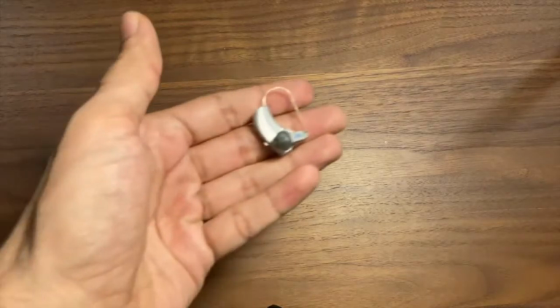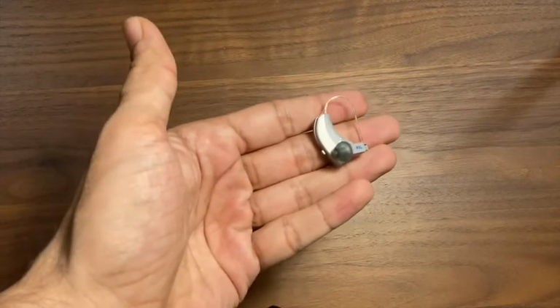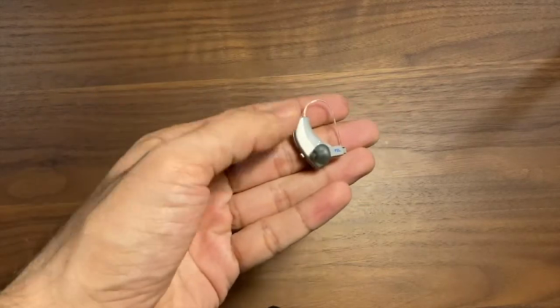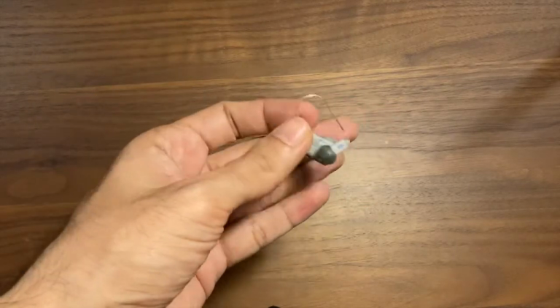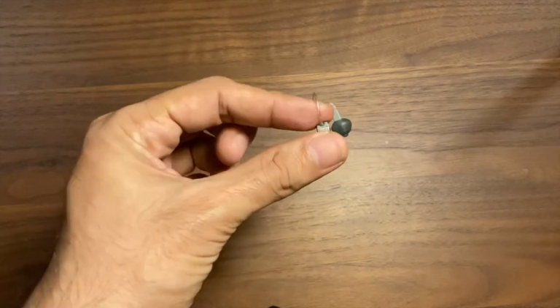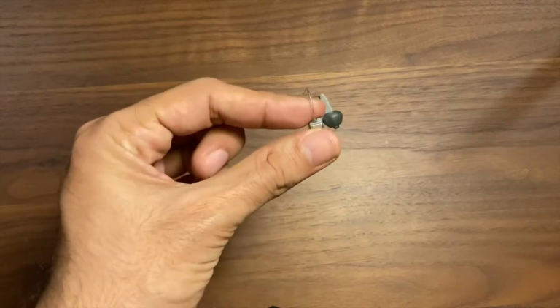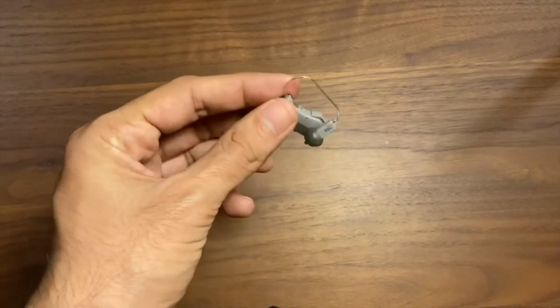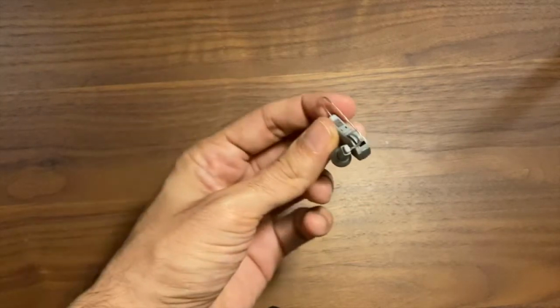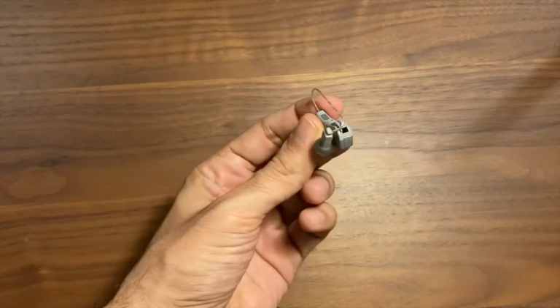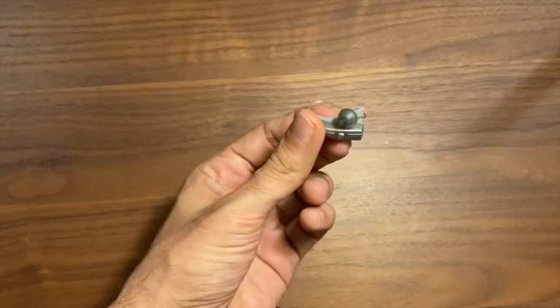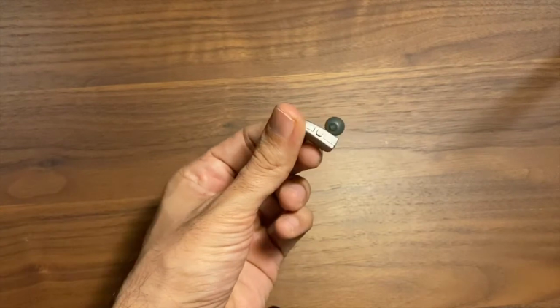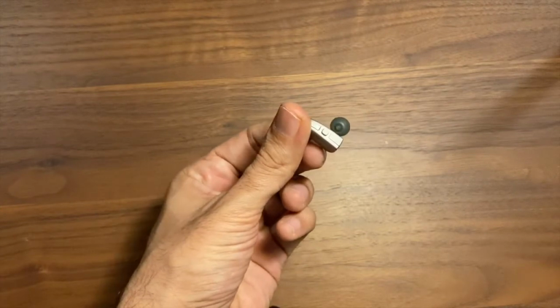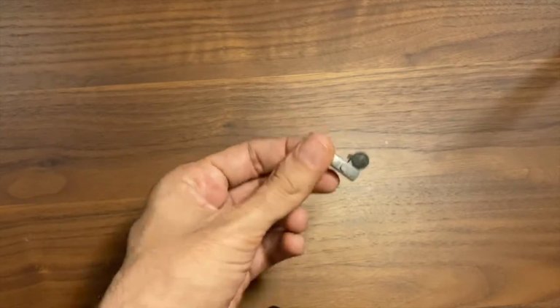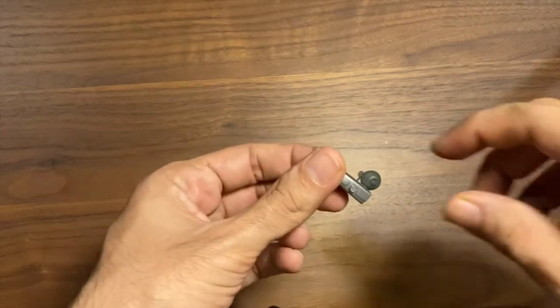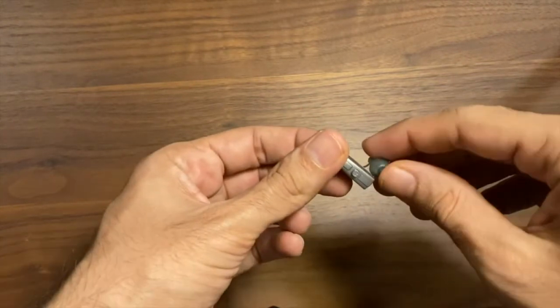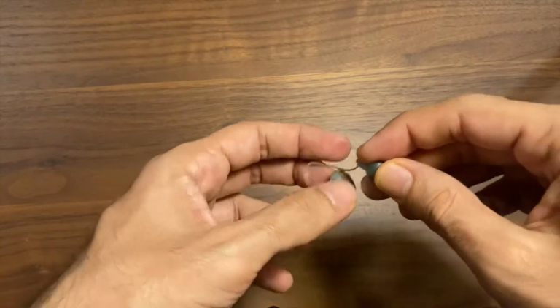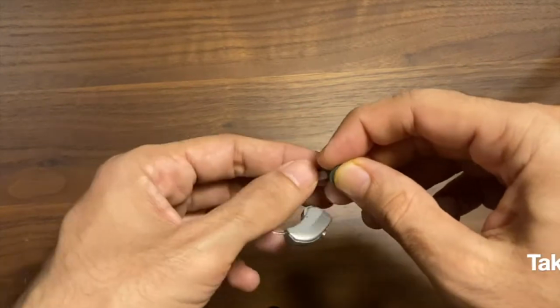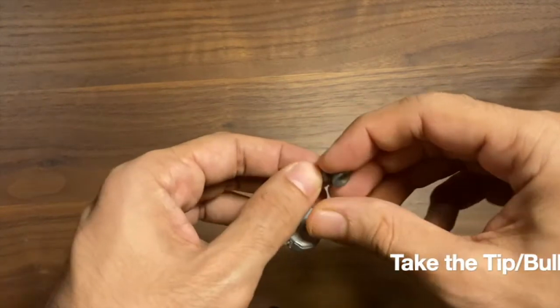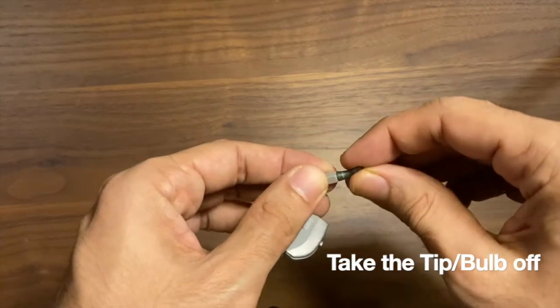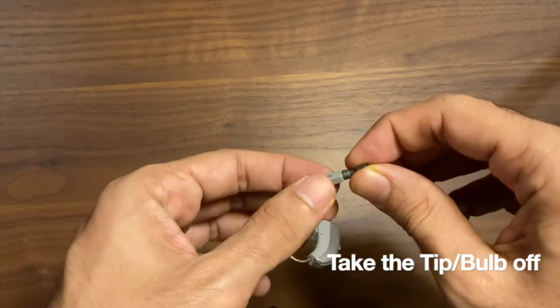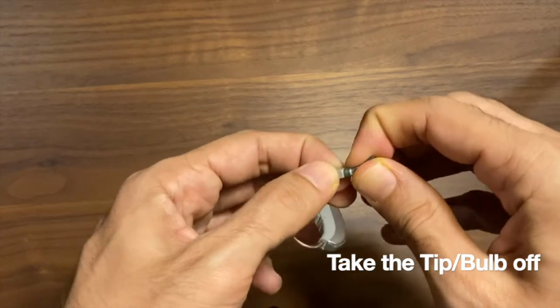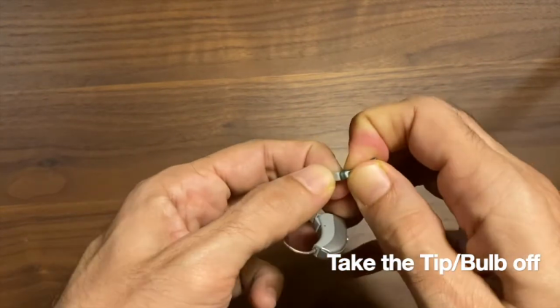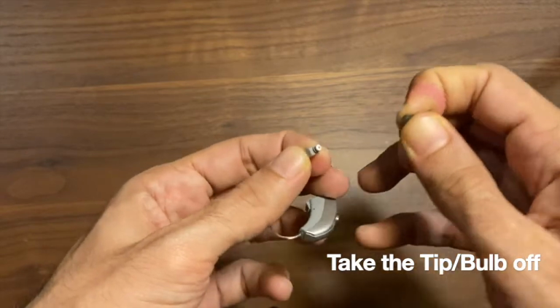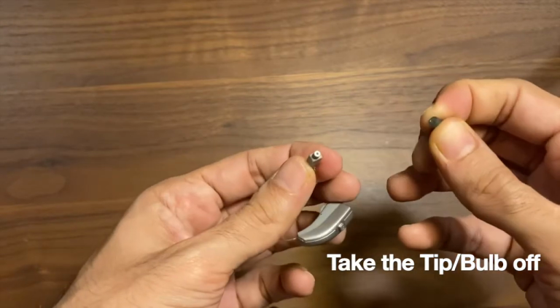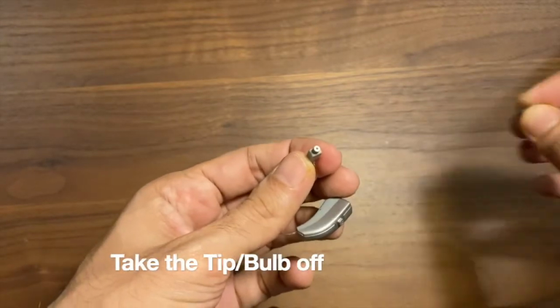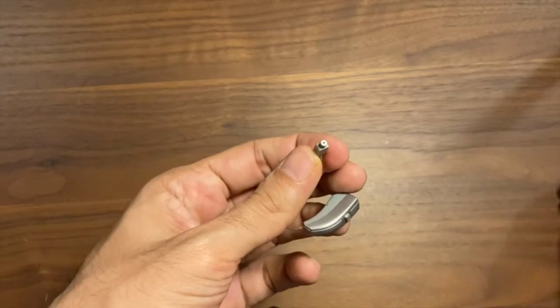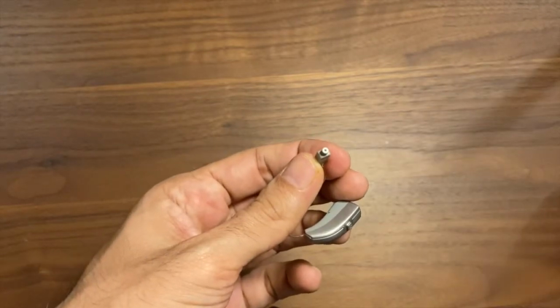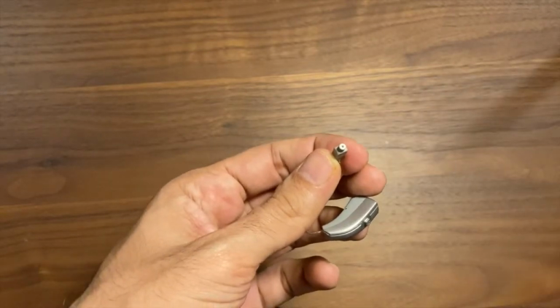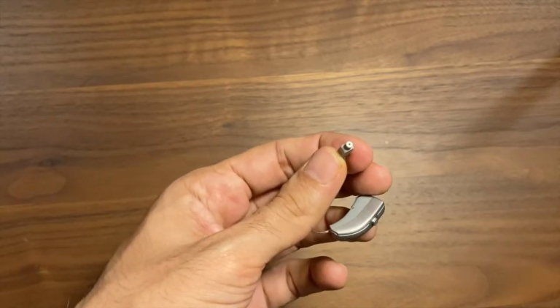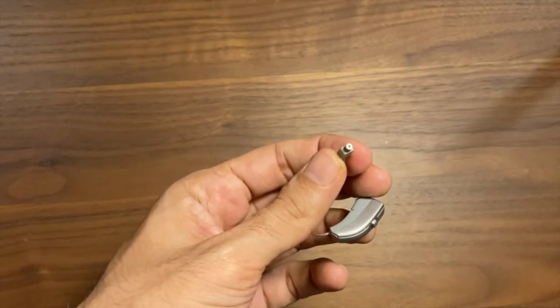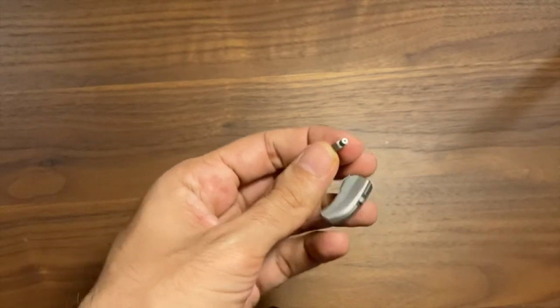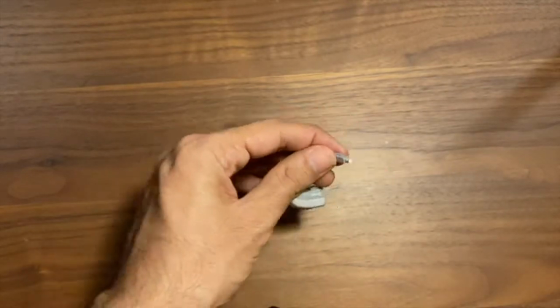Hi, in this video we will see how to change the wax filter in your Widex RIC hearing aid. The first step is to take off the bulb from the receiver, and now you have exposed the original wax filter.